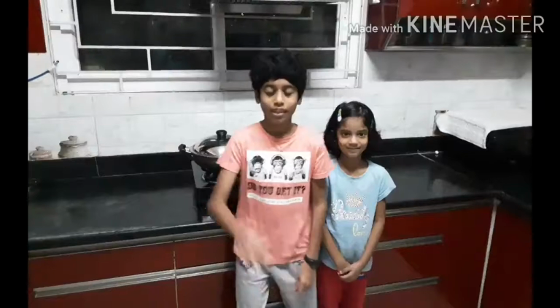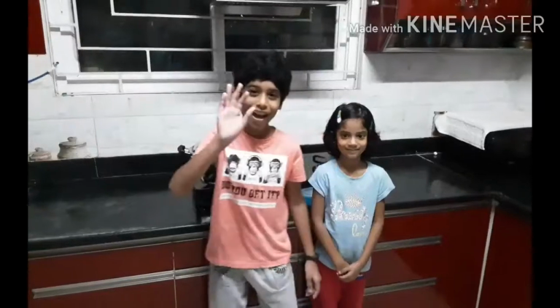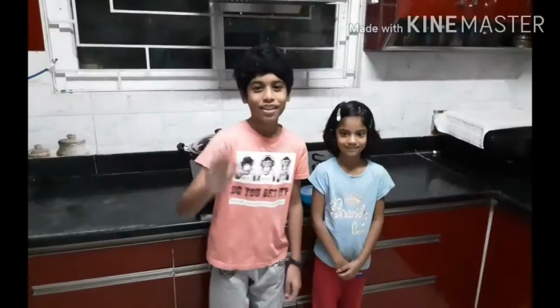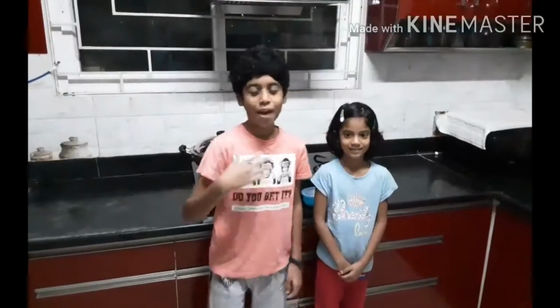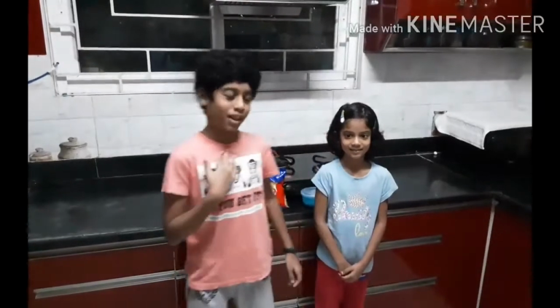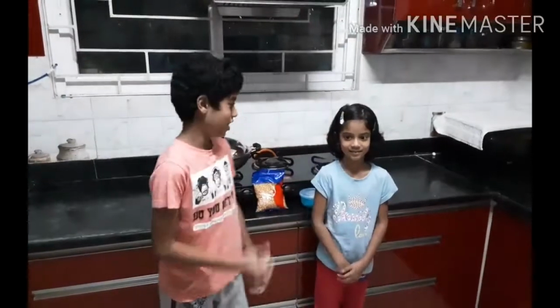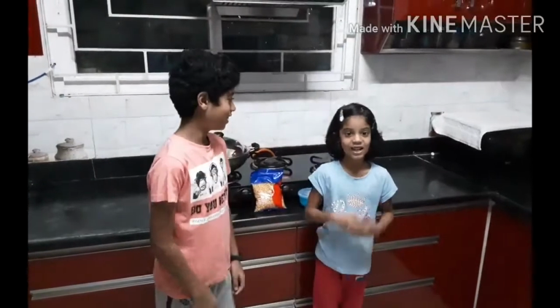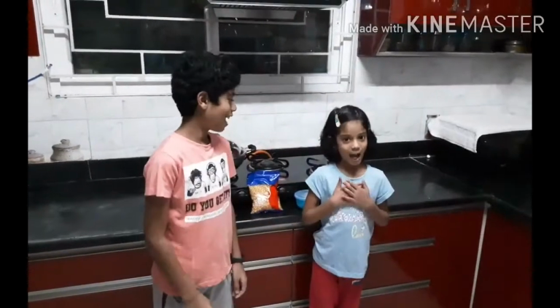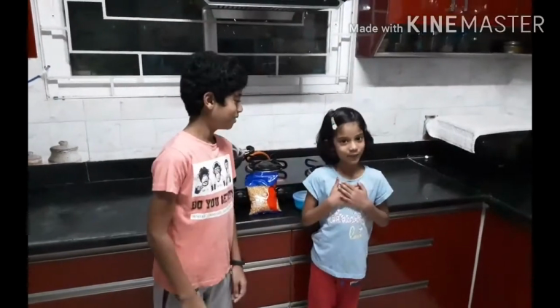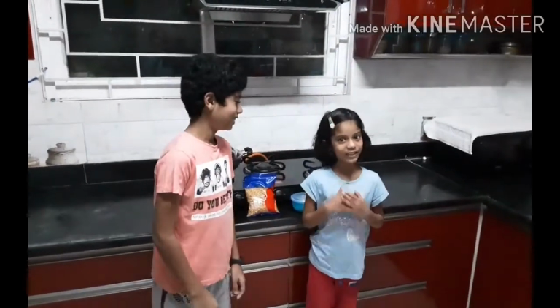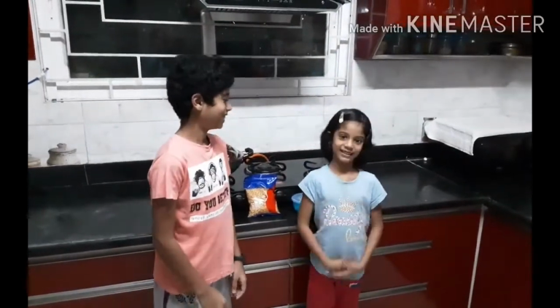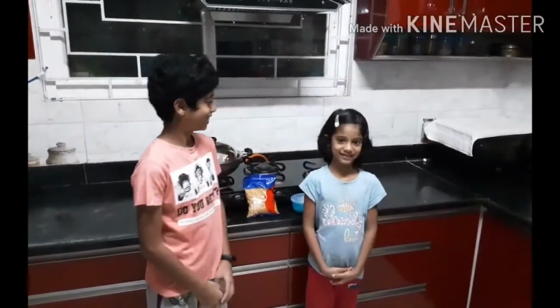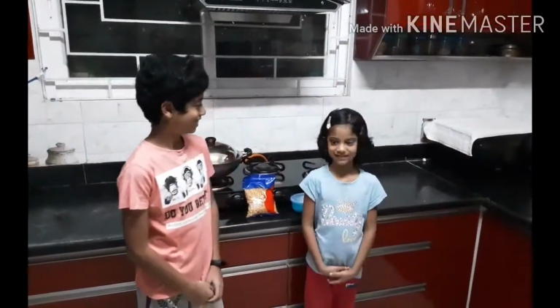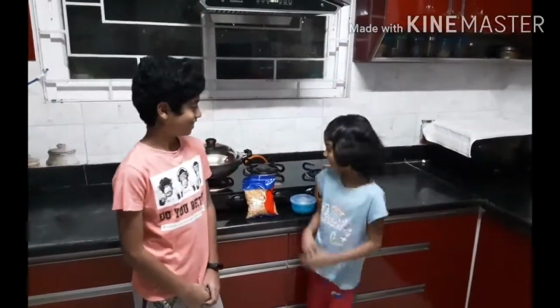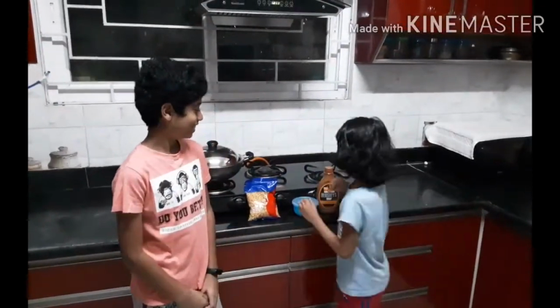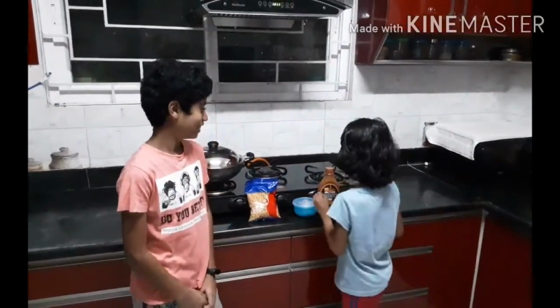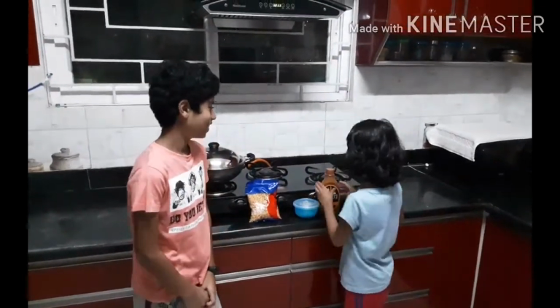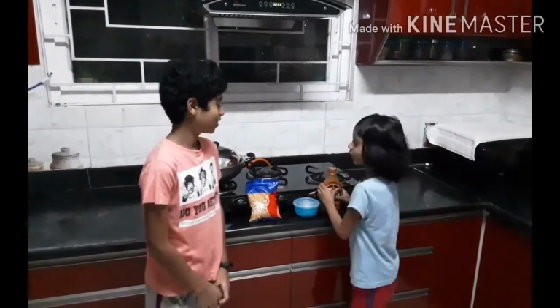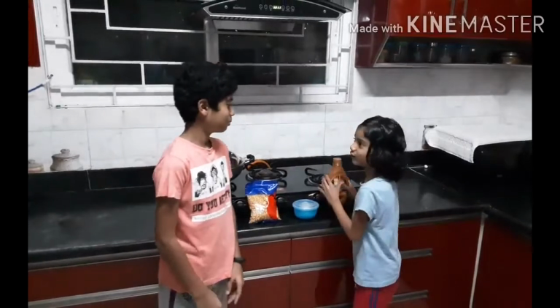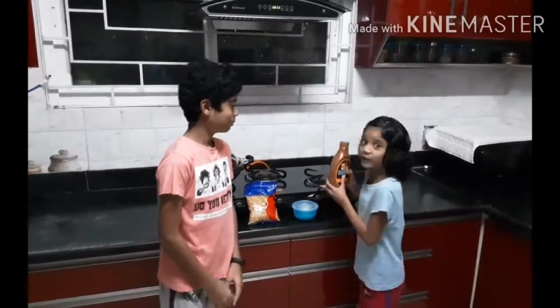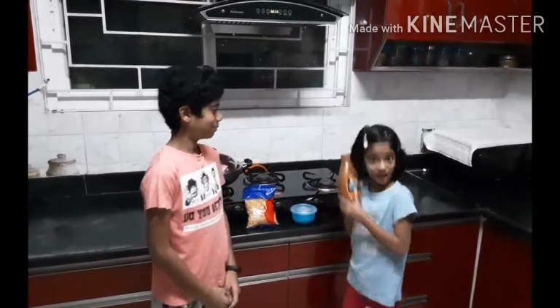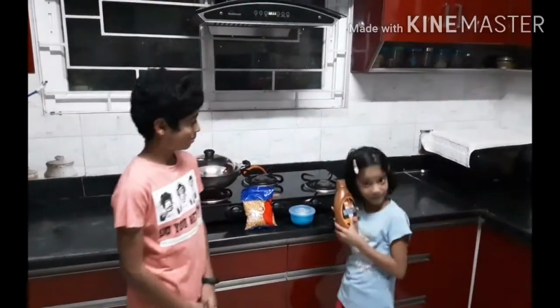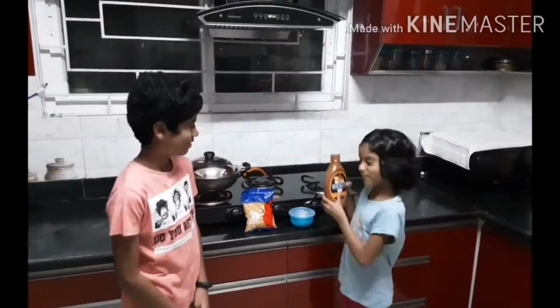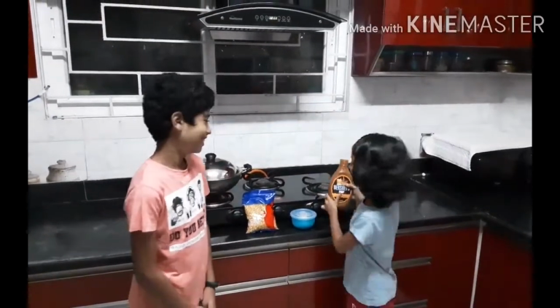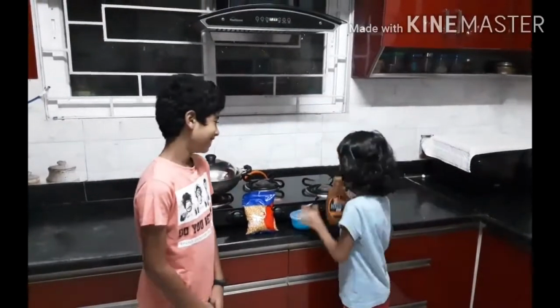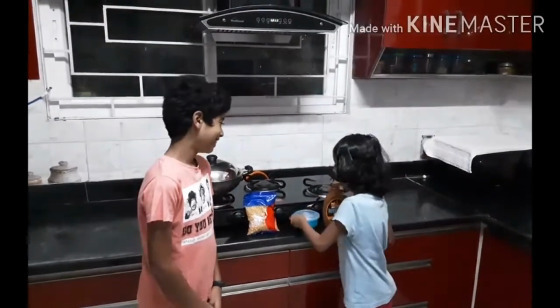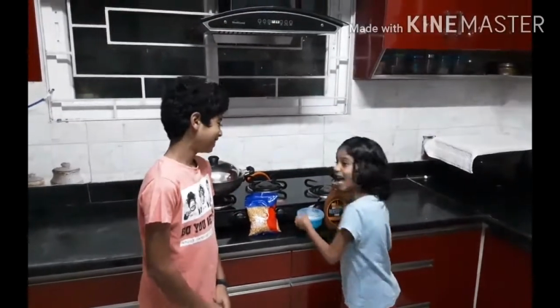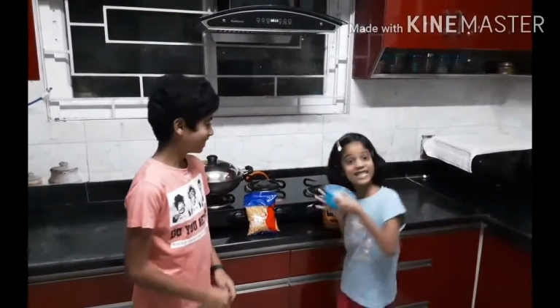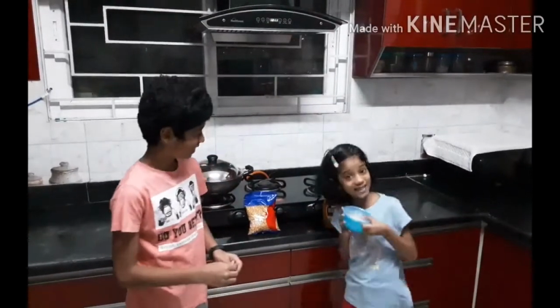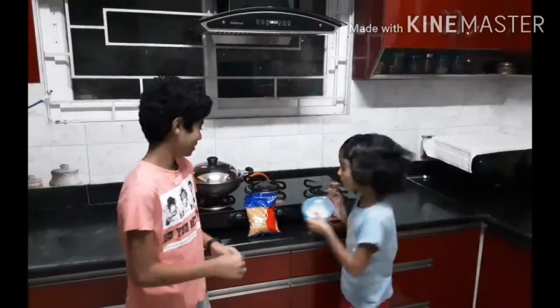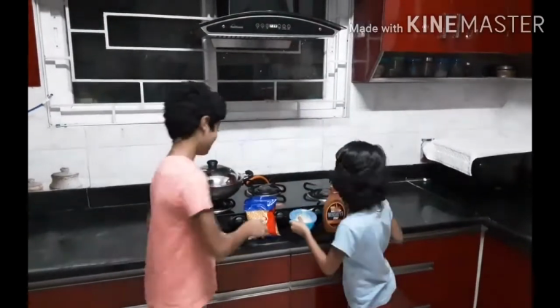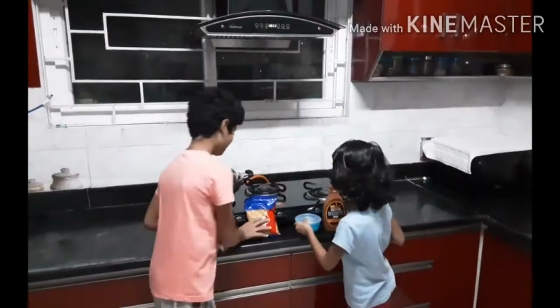Hi, I am Dhanajay. I am Tanika. Today we are going to do Caramel Popcorn and Cheese Popcorn.